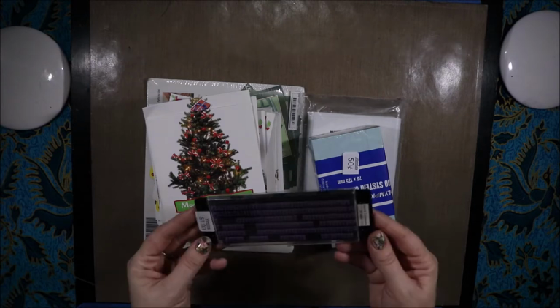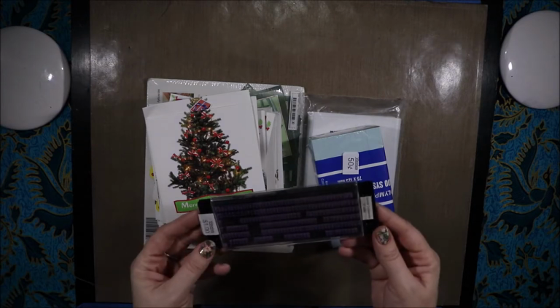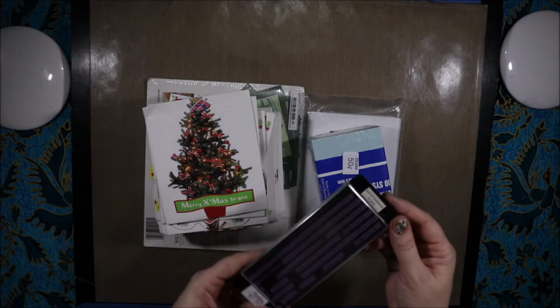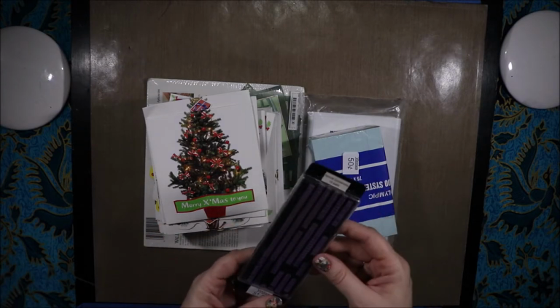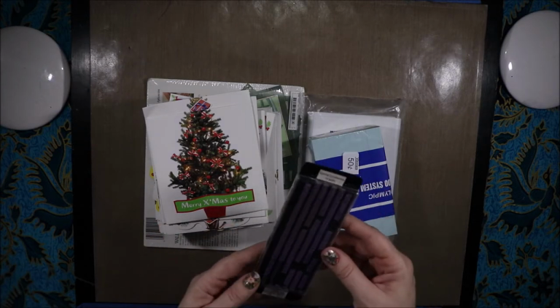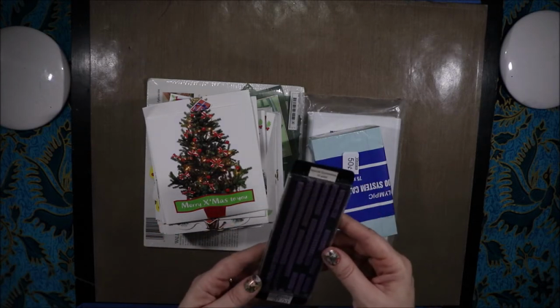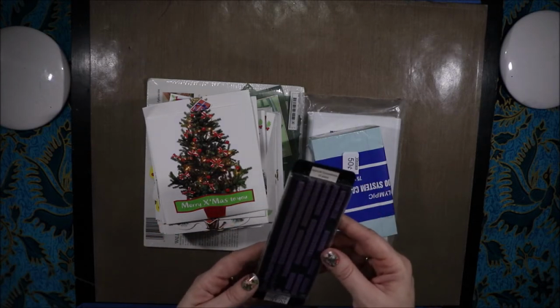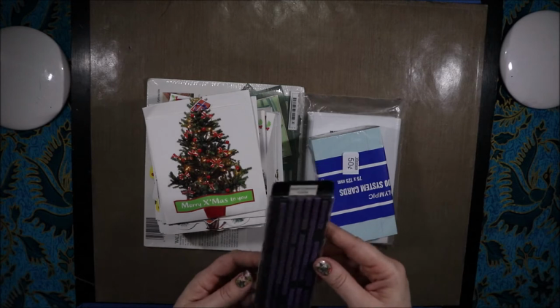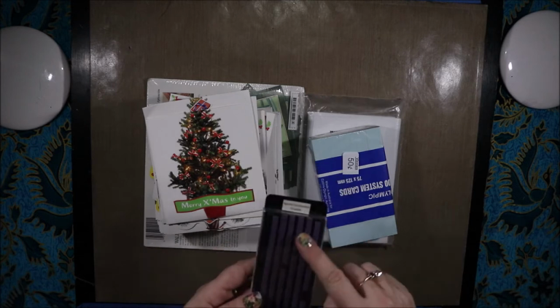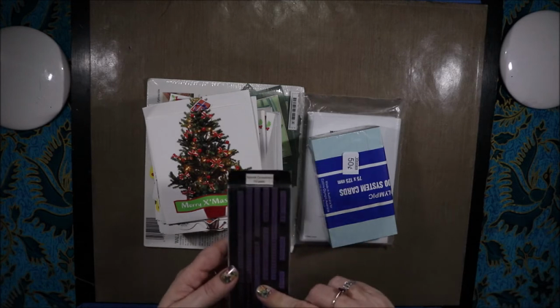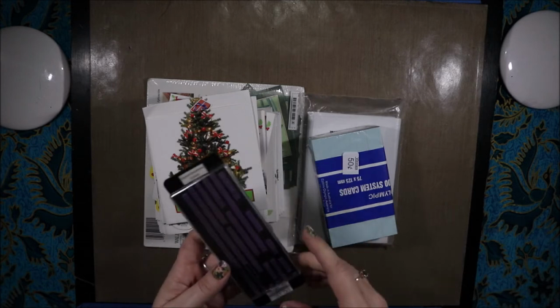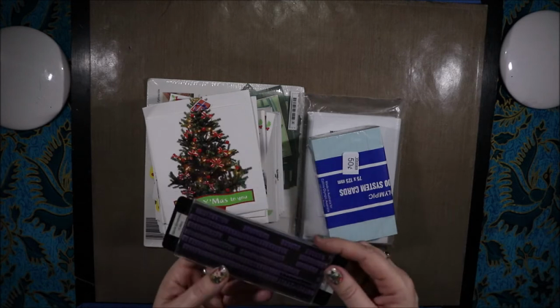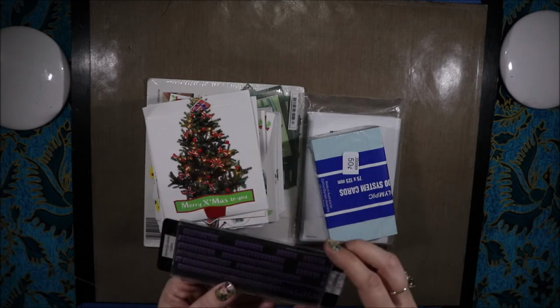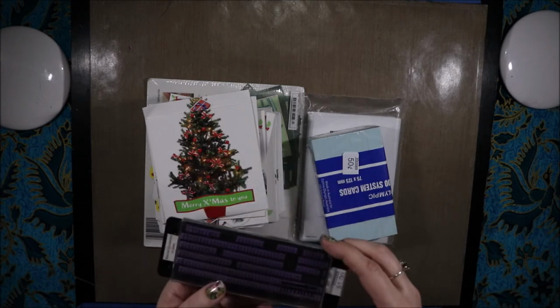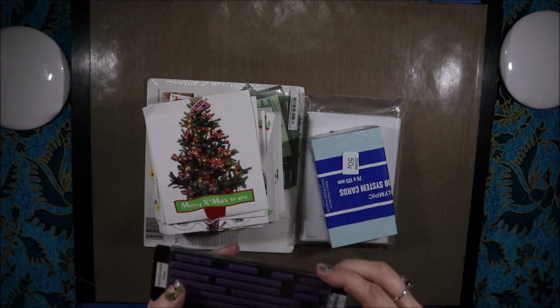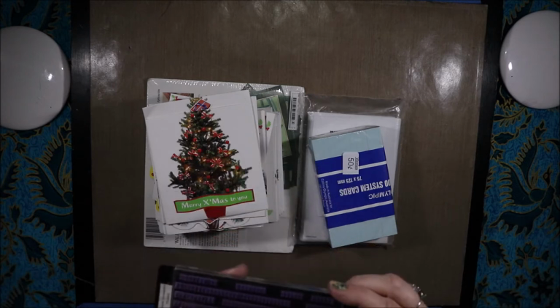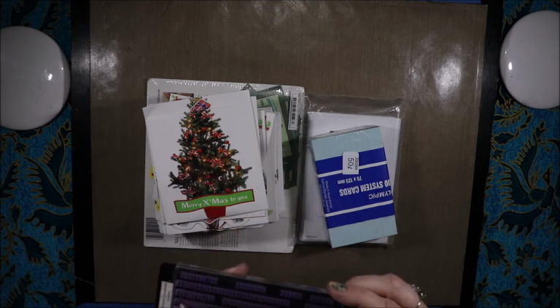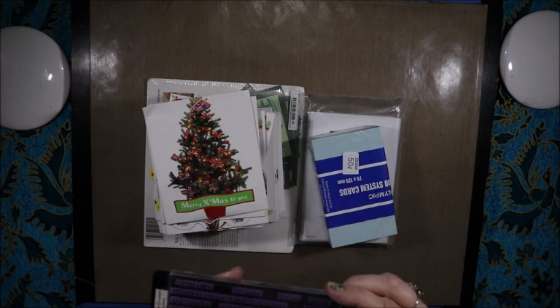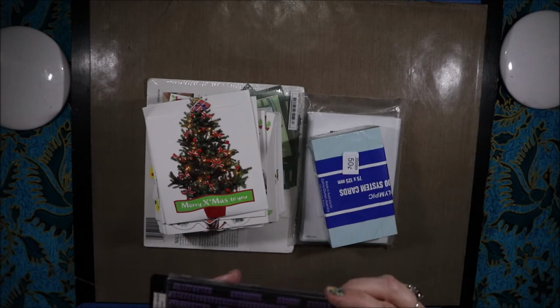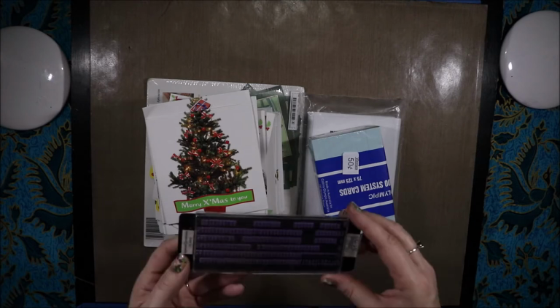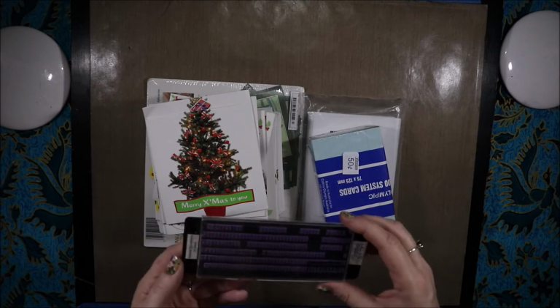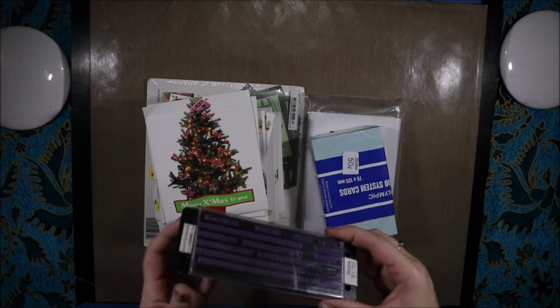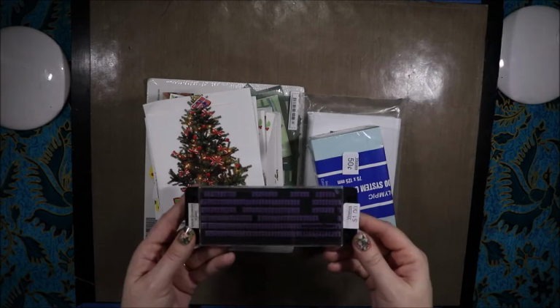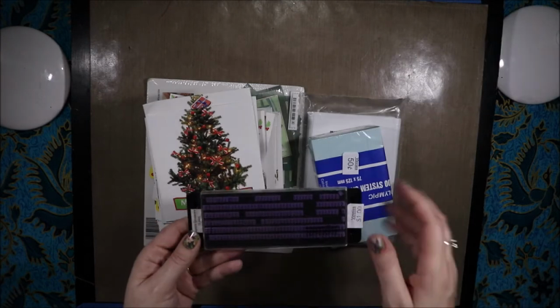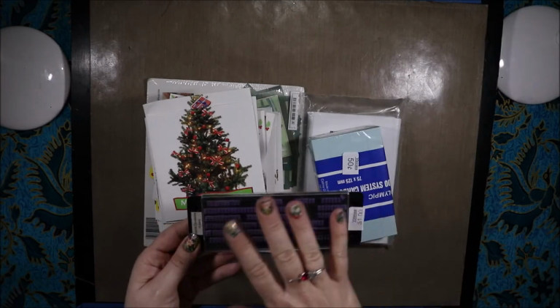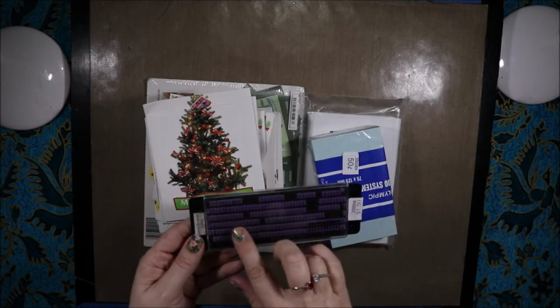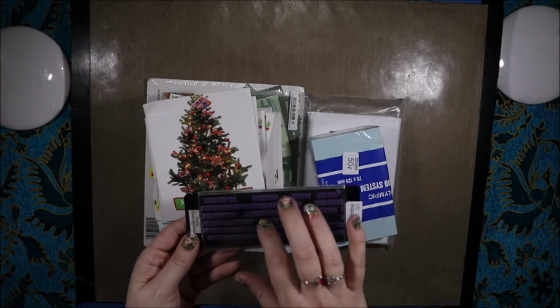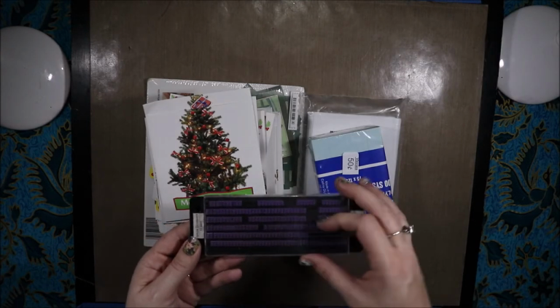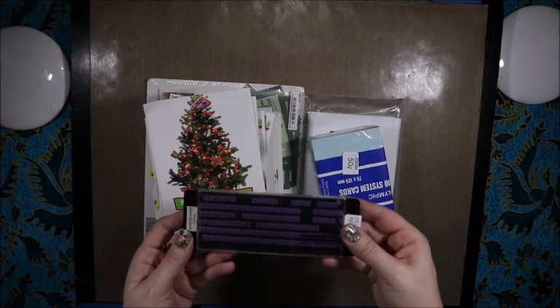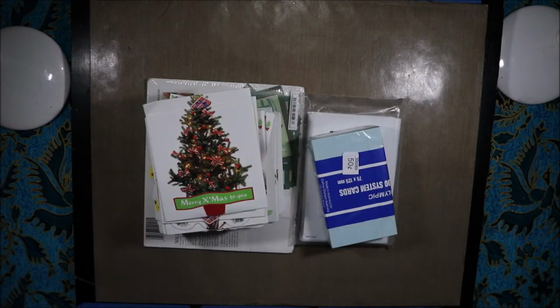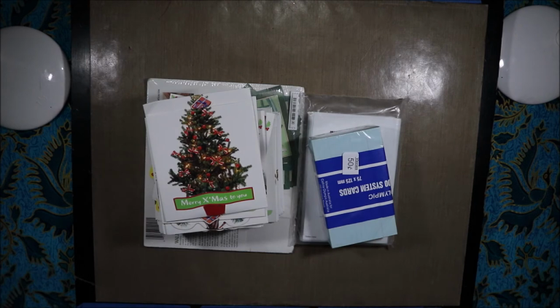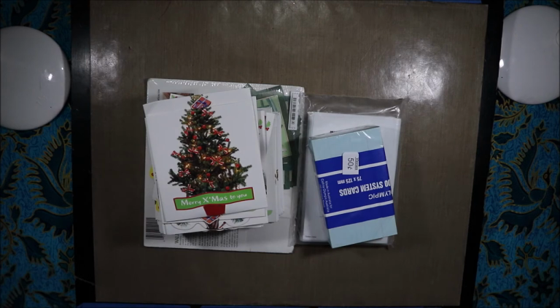Then I bought these Special Occasion 15-point letters. I have a stamp — these are the Just Write ones, I didn't even notice that when I bought them — Special Occasion font. Hopefully they'll fit in my stamp thing that is similar to this, but again, a dollar.